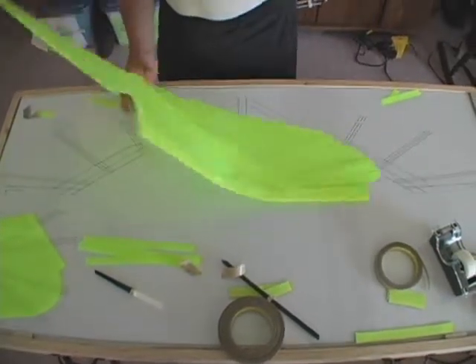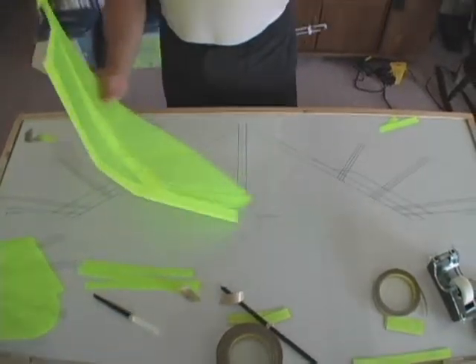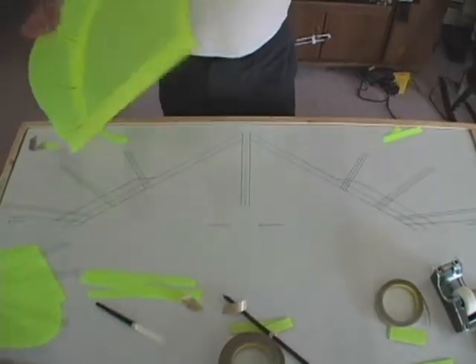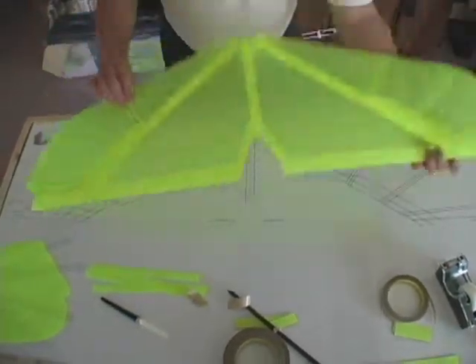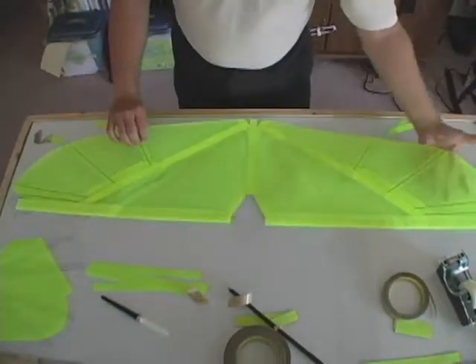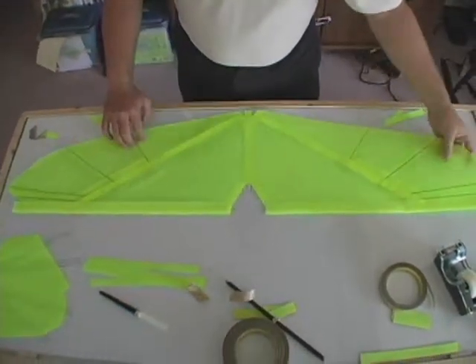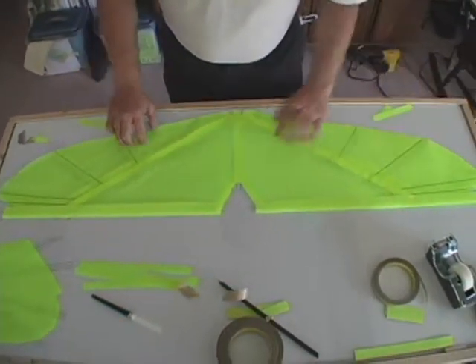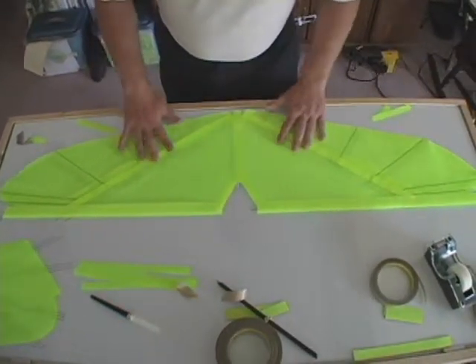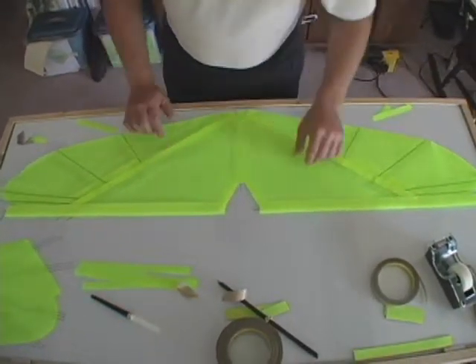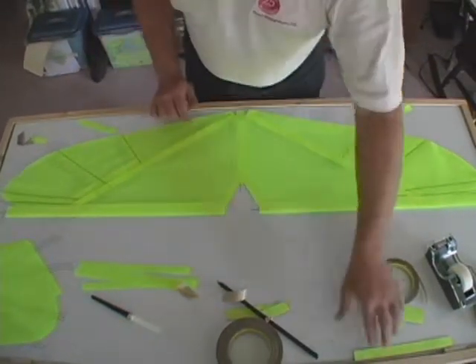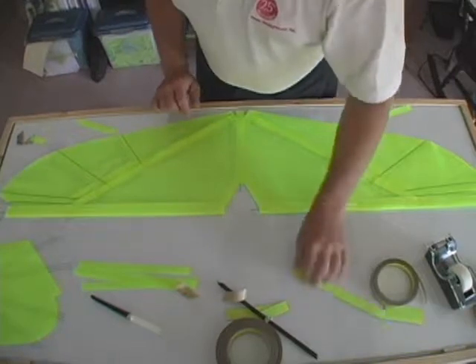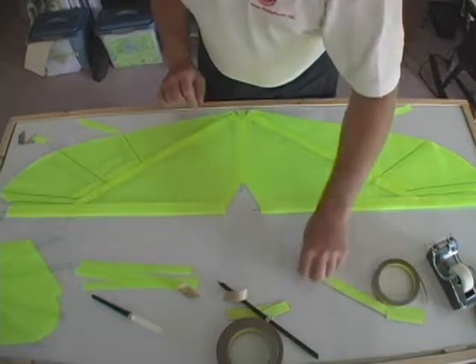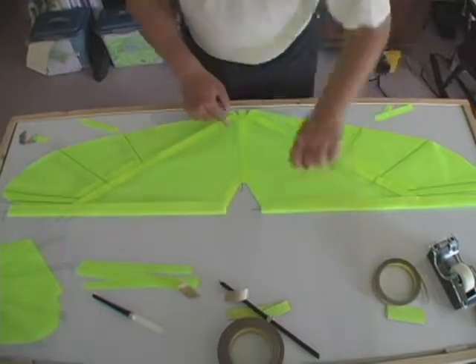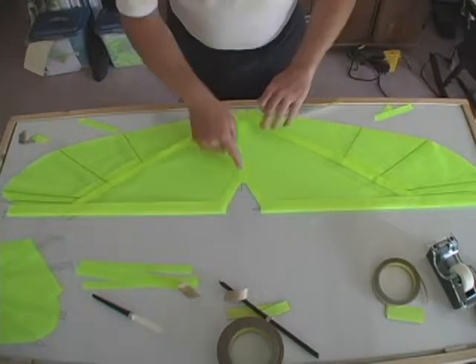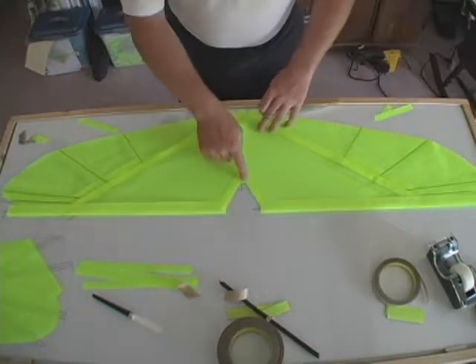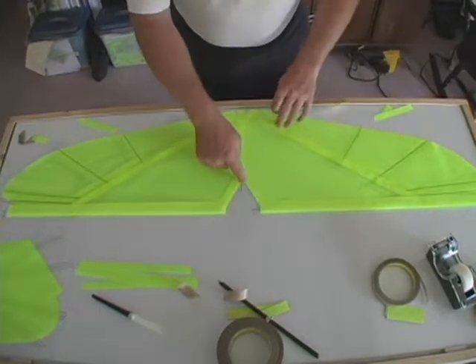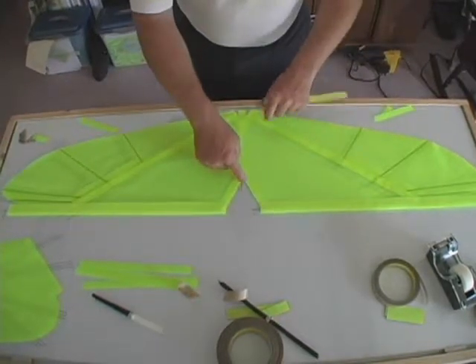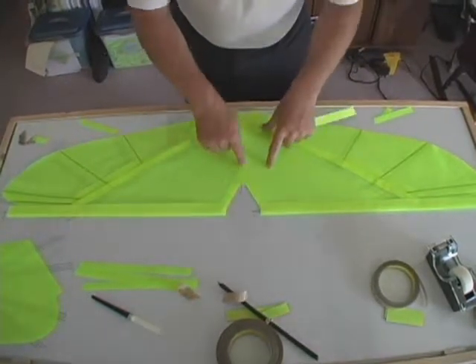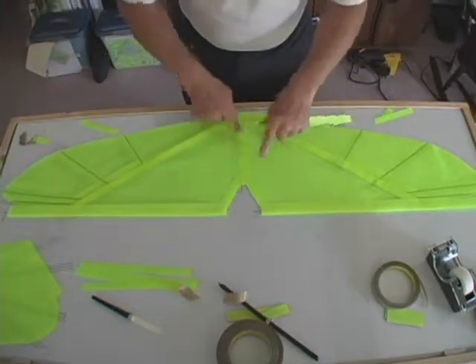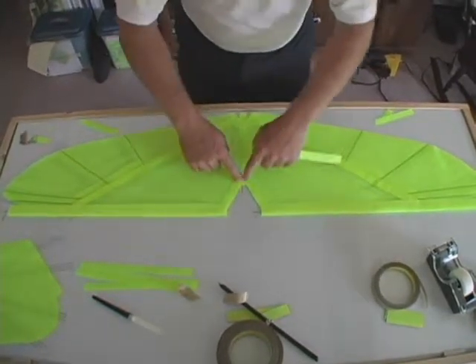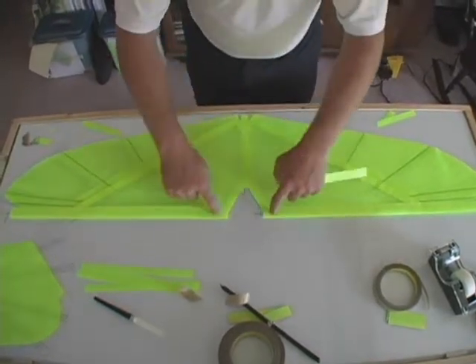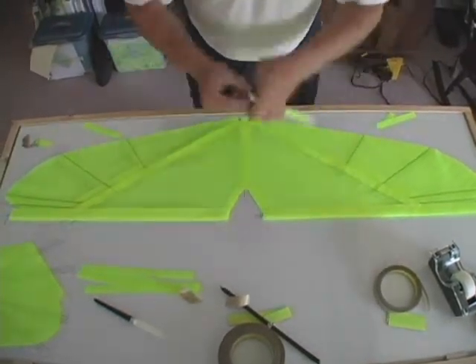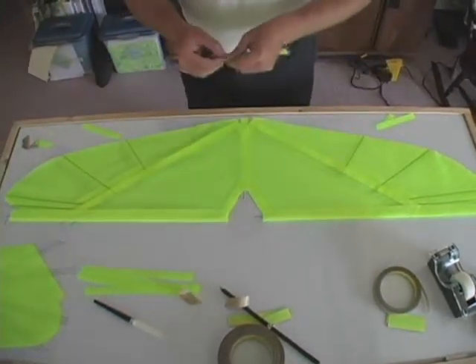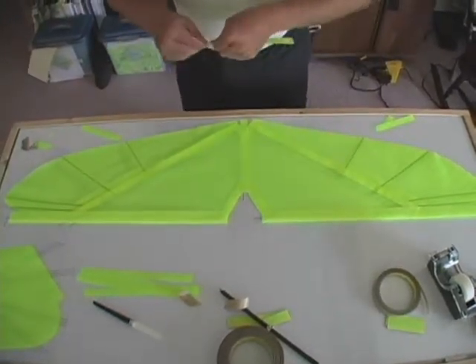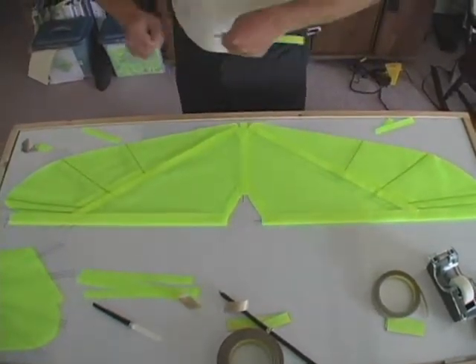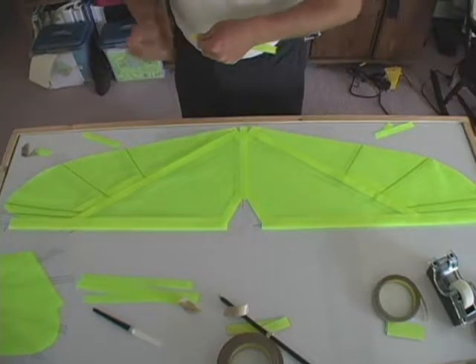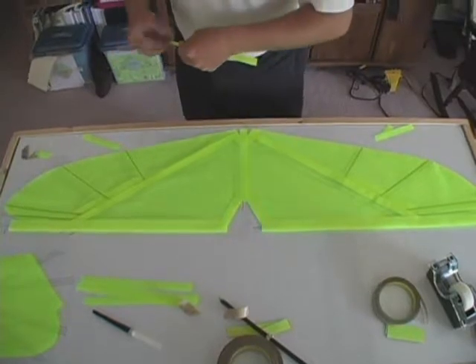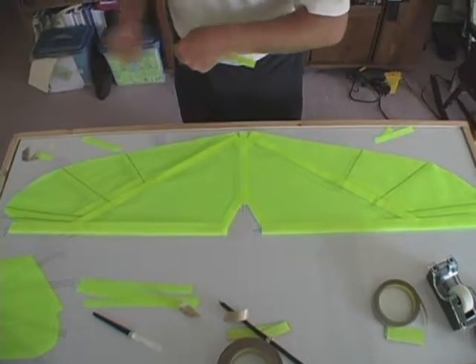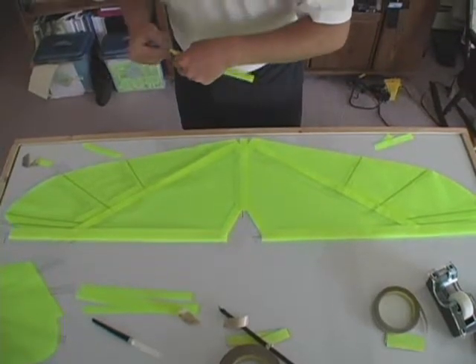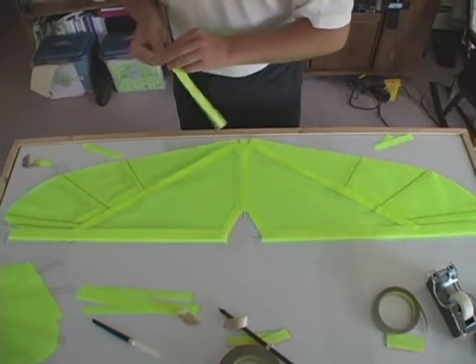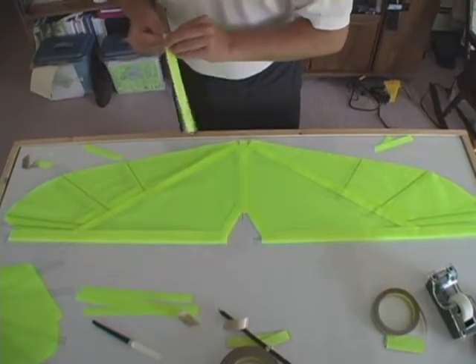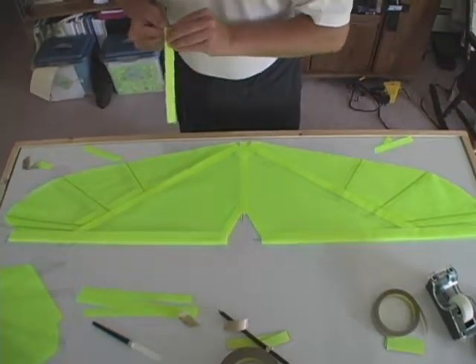Now we're going to finish the bottom. We're going to start by placing our center strip of Dacron and then doing the two V's.